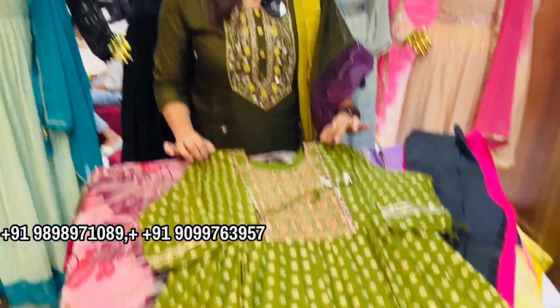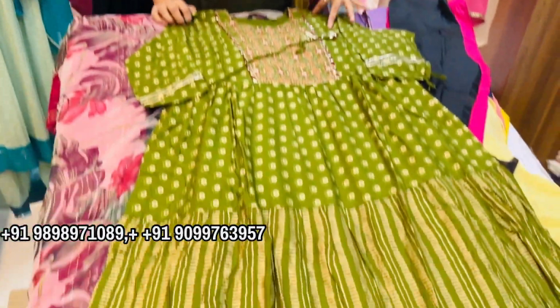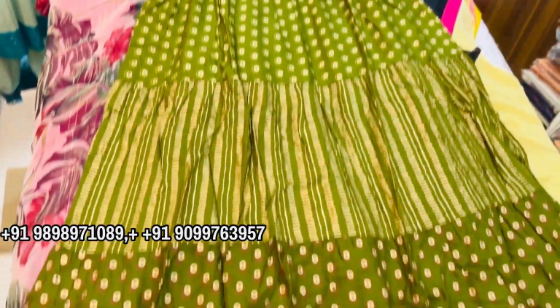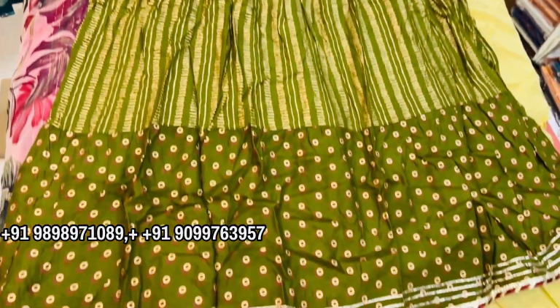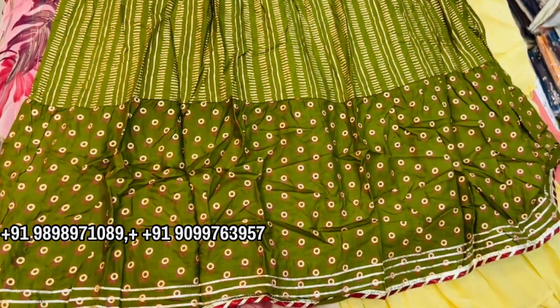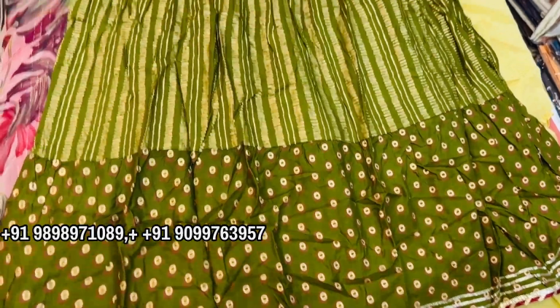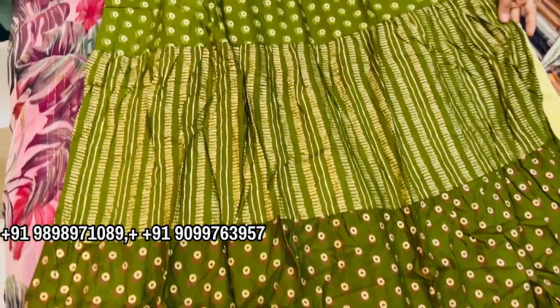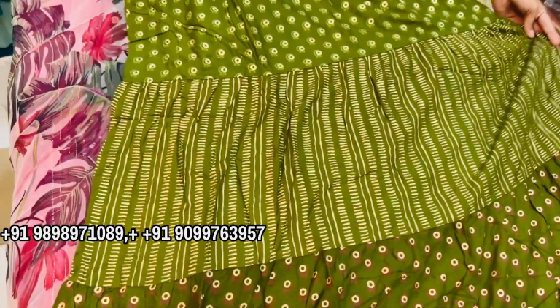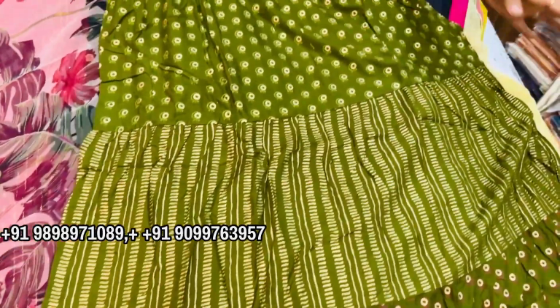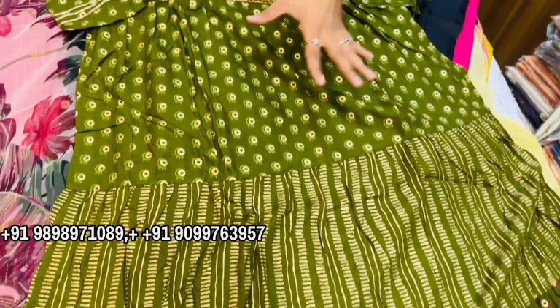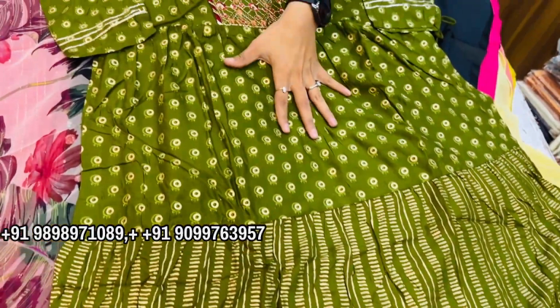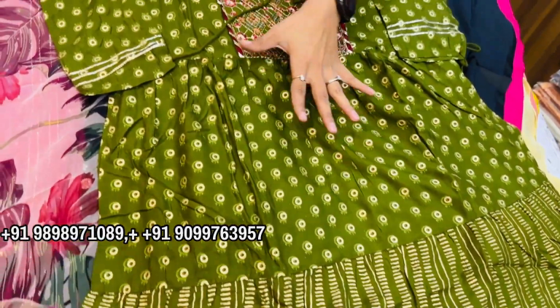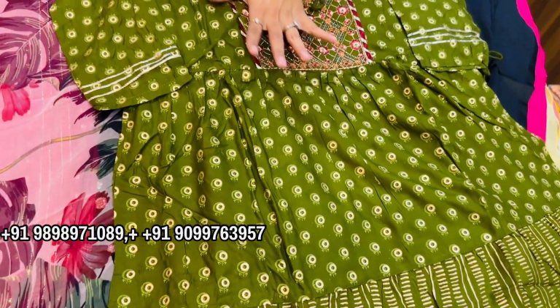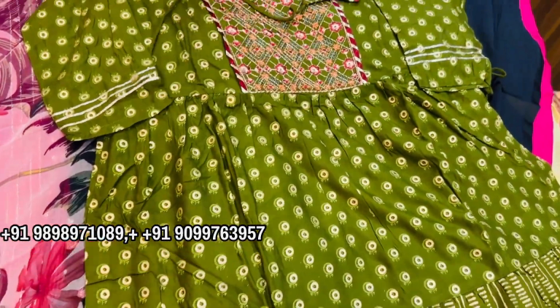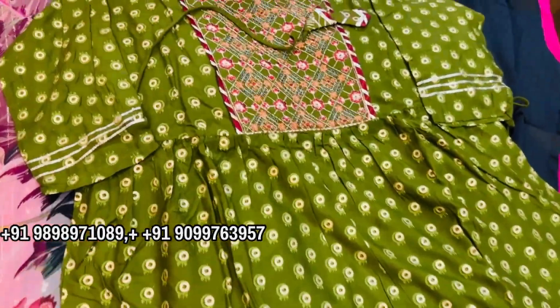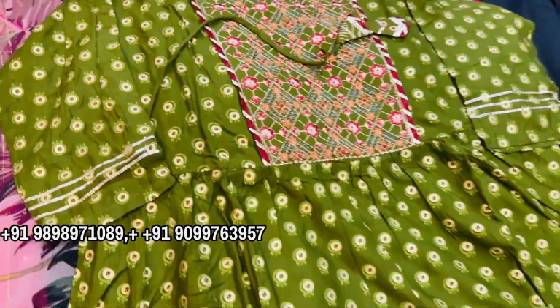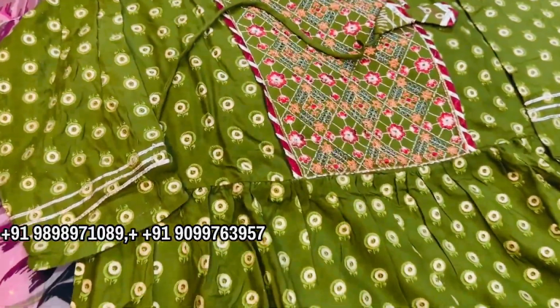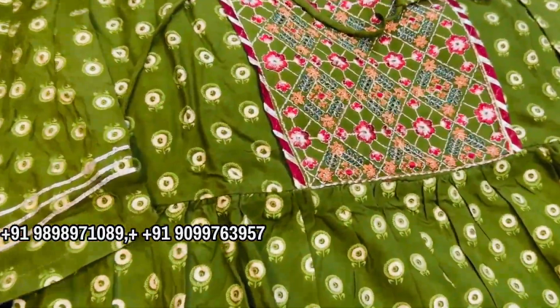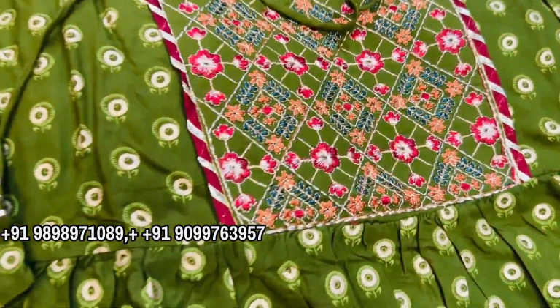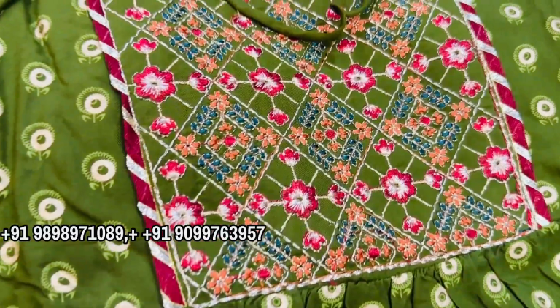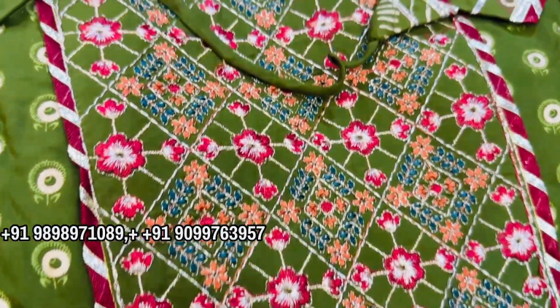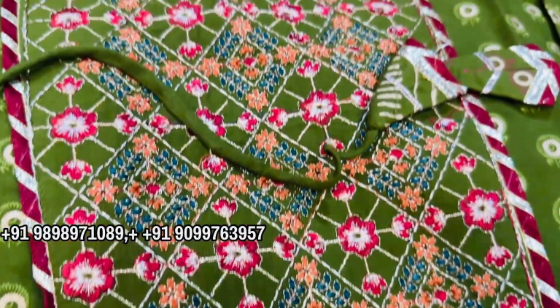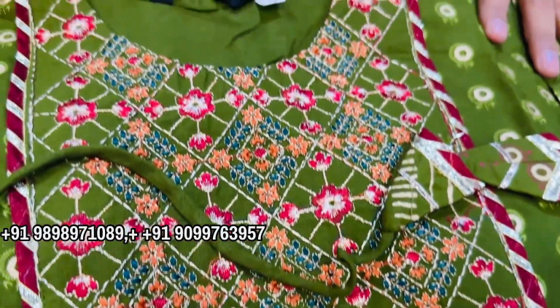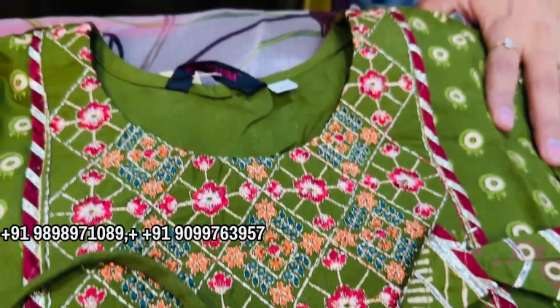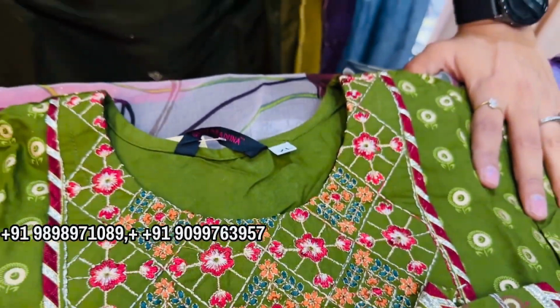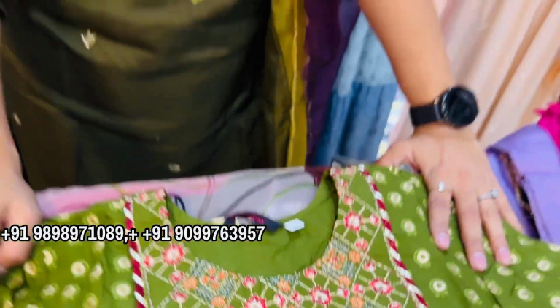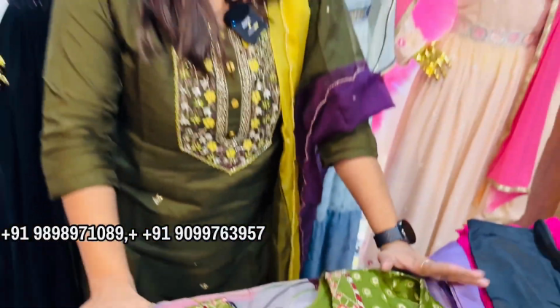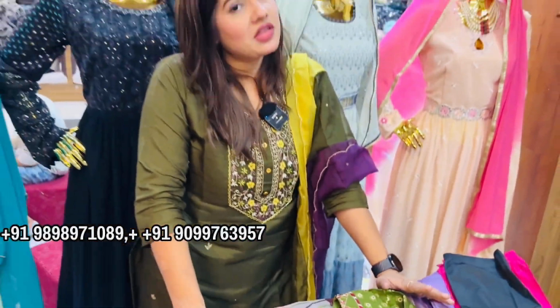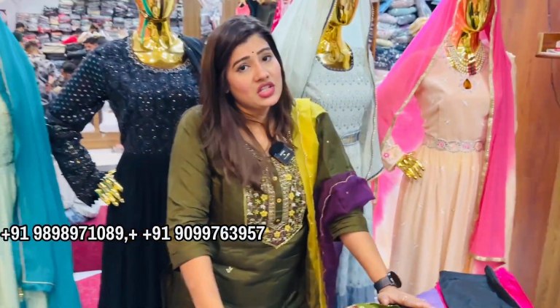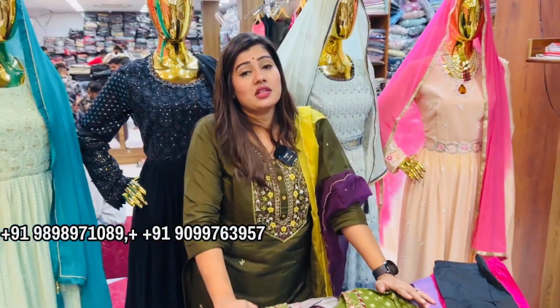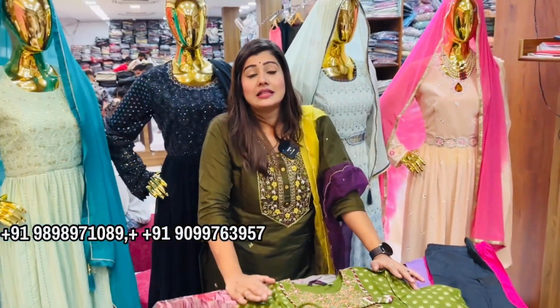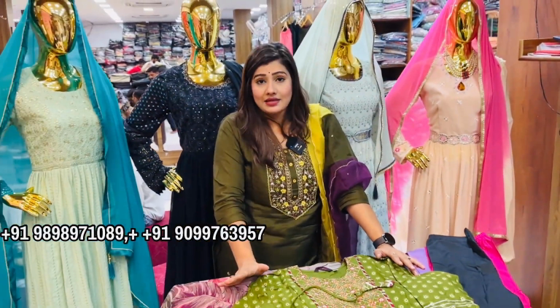The quality I am showing you is the Anarkali concept, in which you will get only a pair. I have just seen a pair in the sample, but in this you will be available with 40-50 color designs.